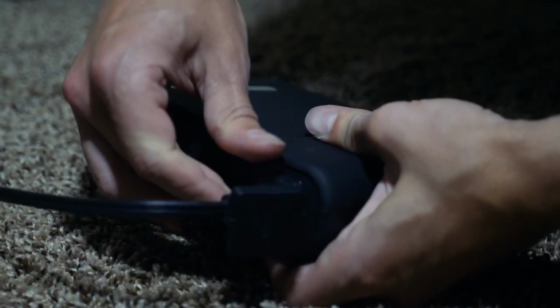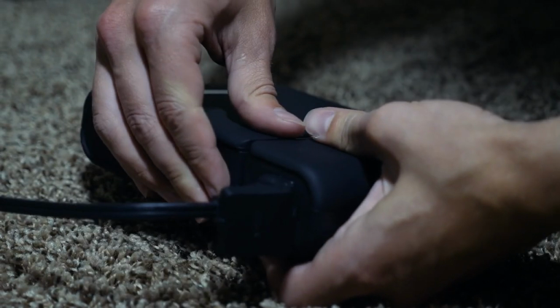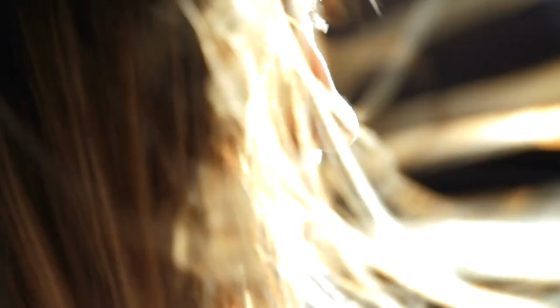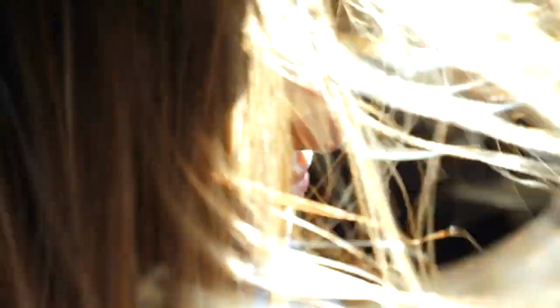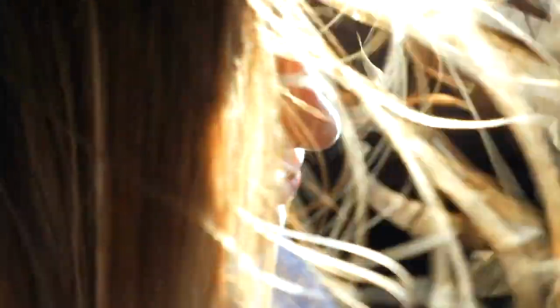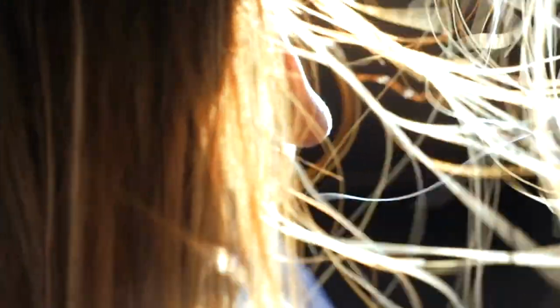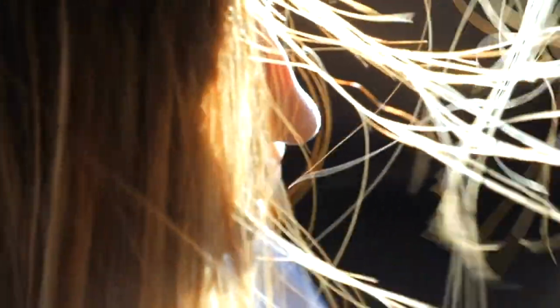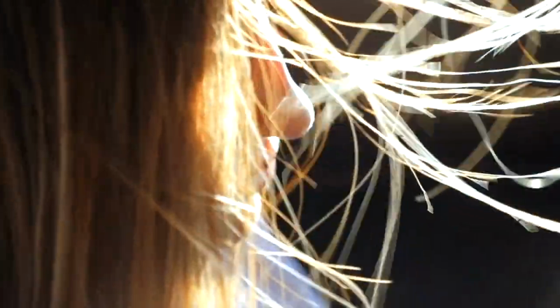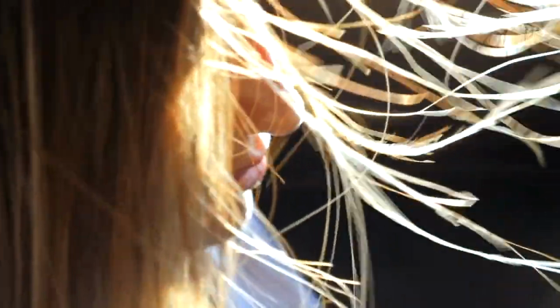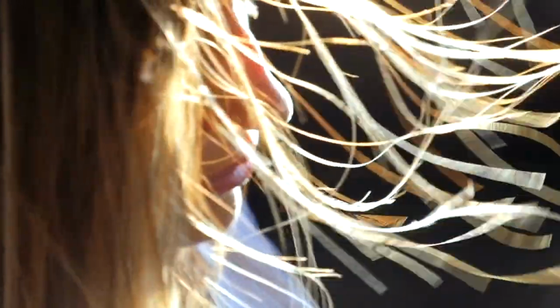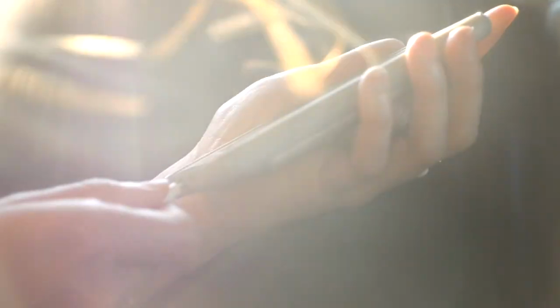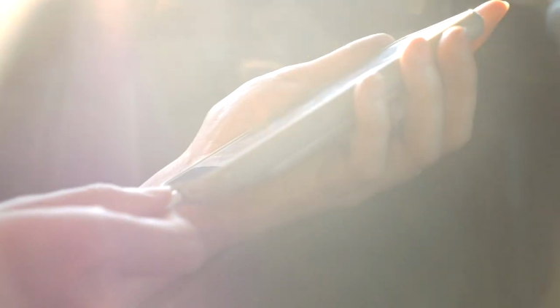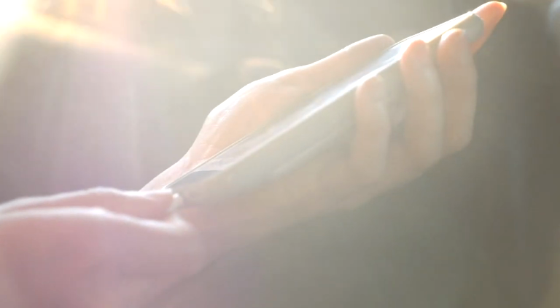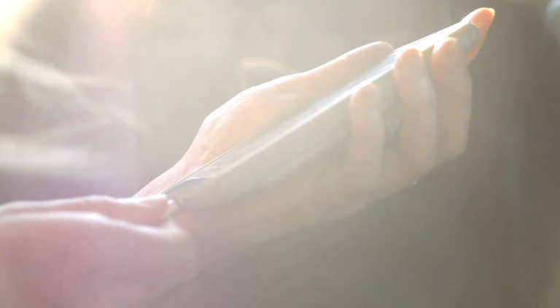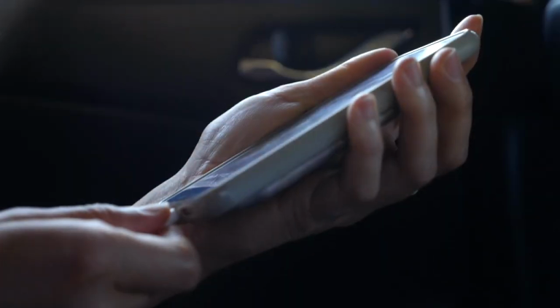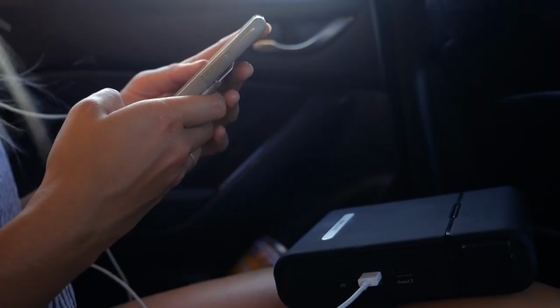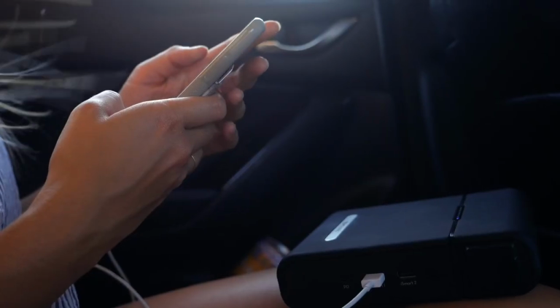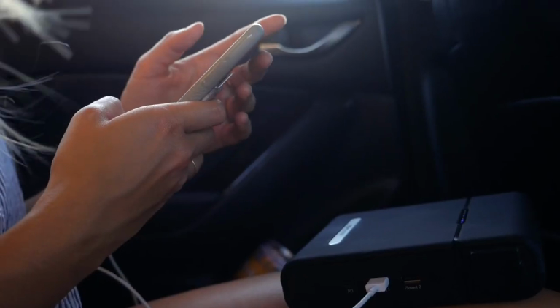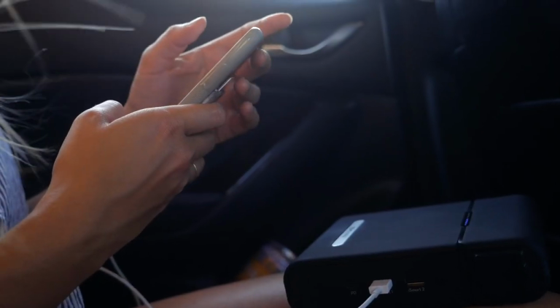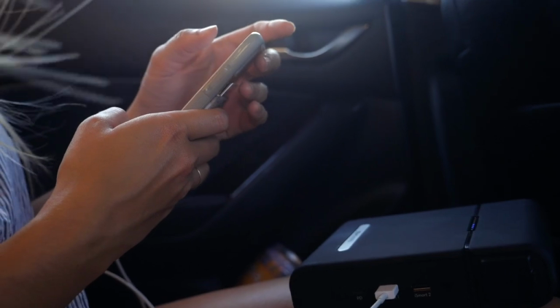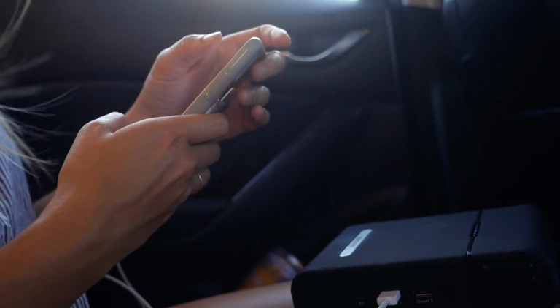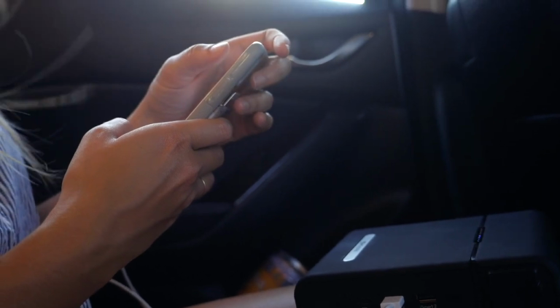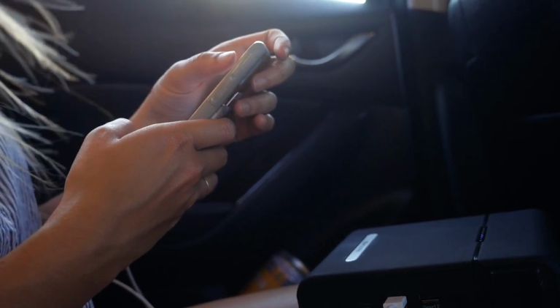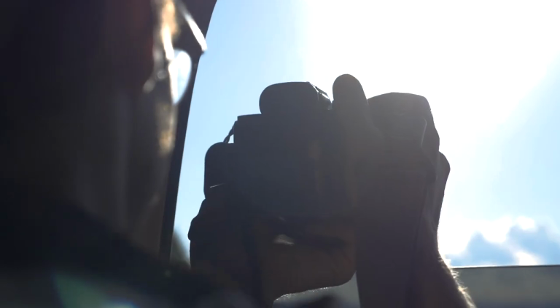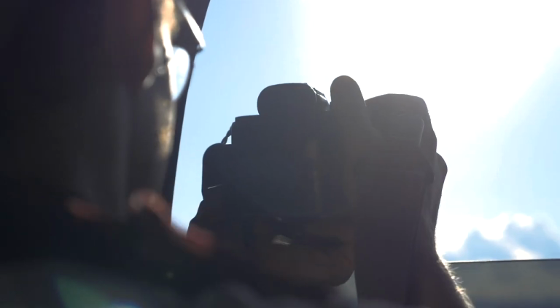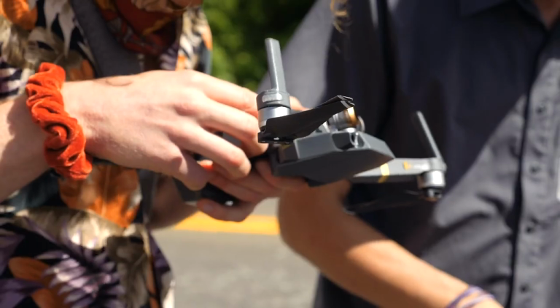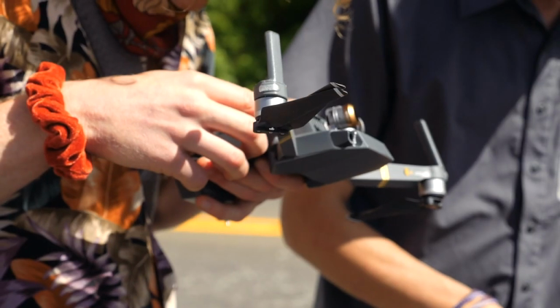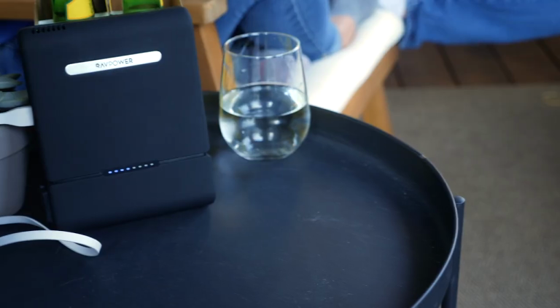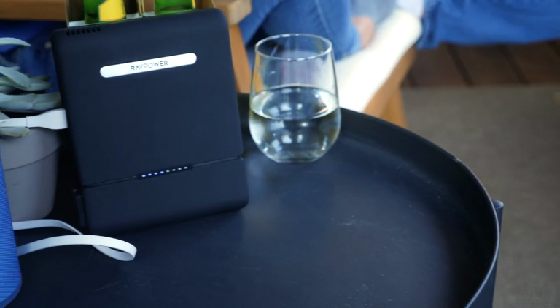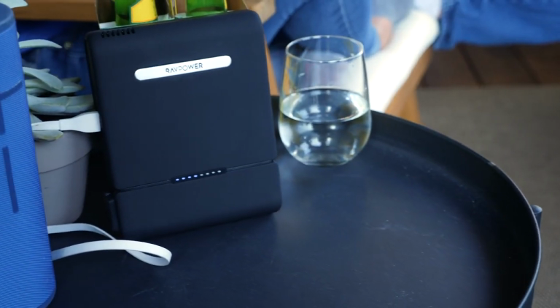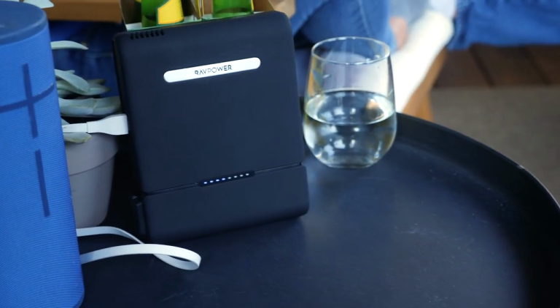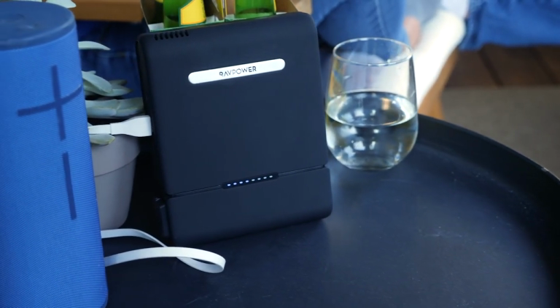Go on a long drive with your friends without having to worry about not getting enough power if your devices run out. Our portable charger will charge your camera, drone, or any device that needs power.